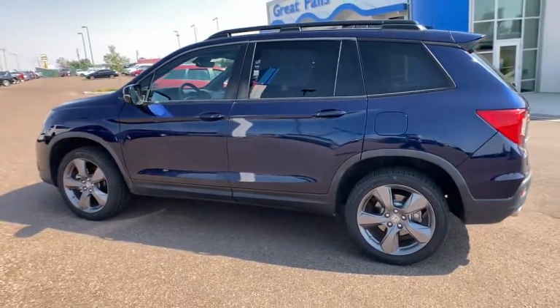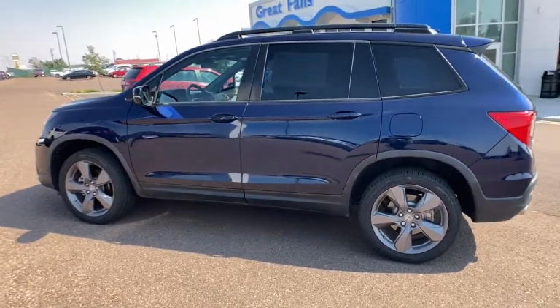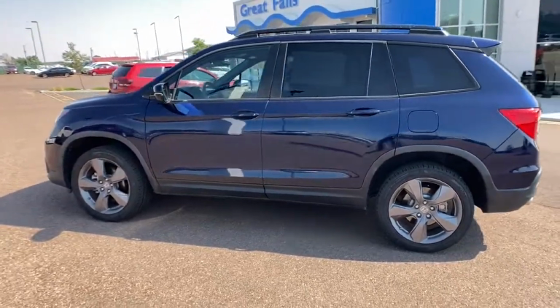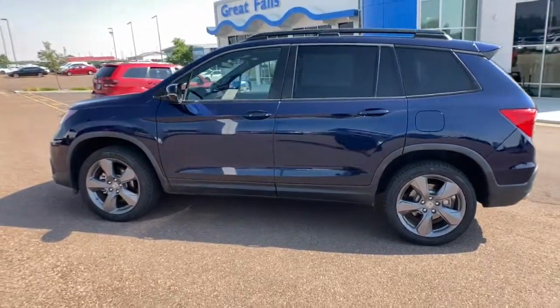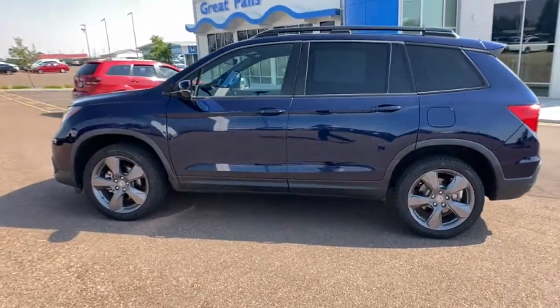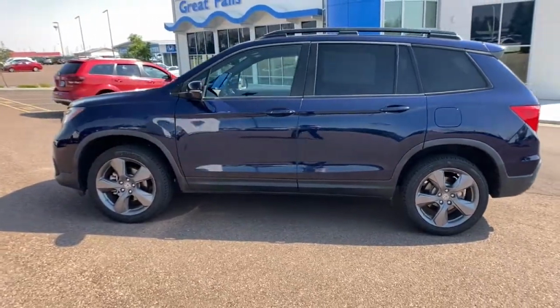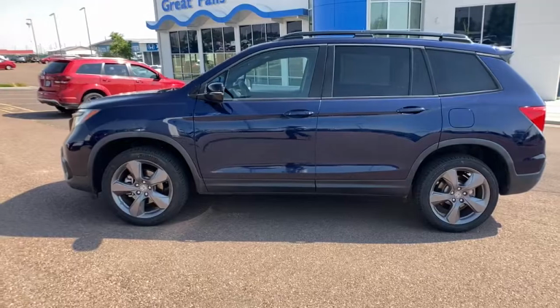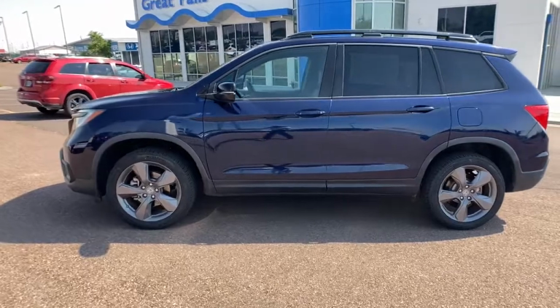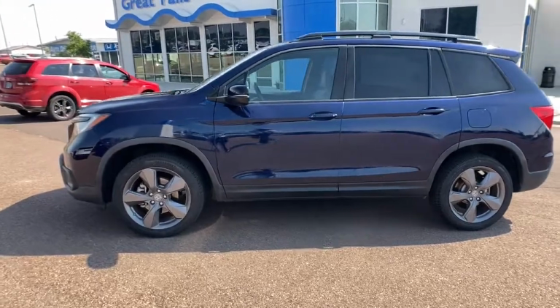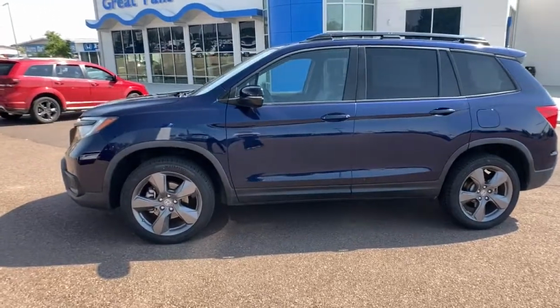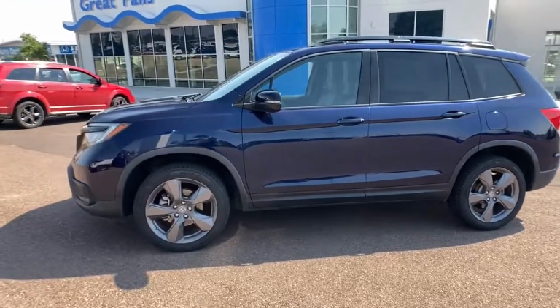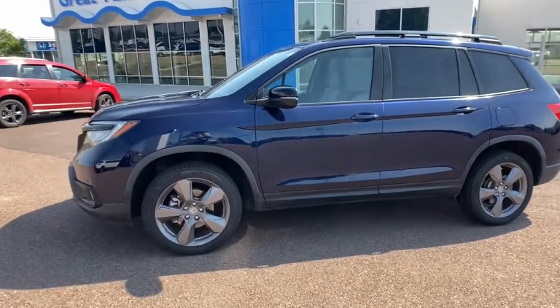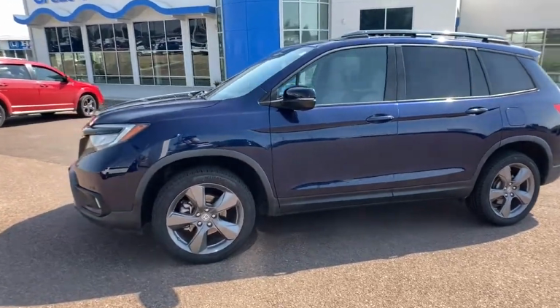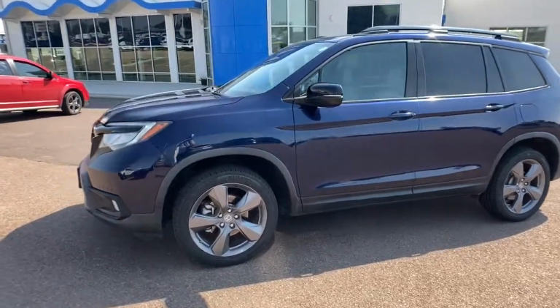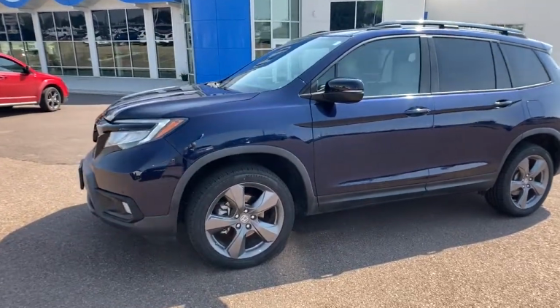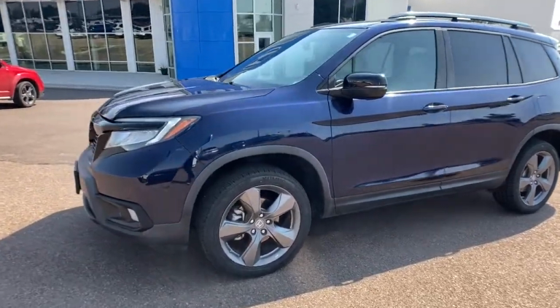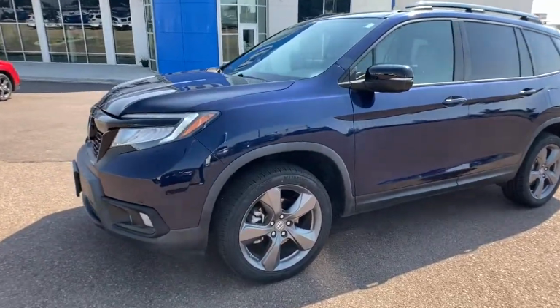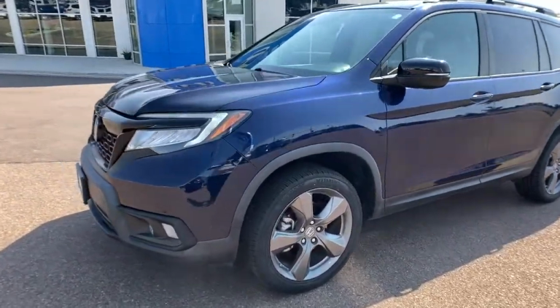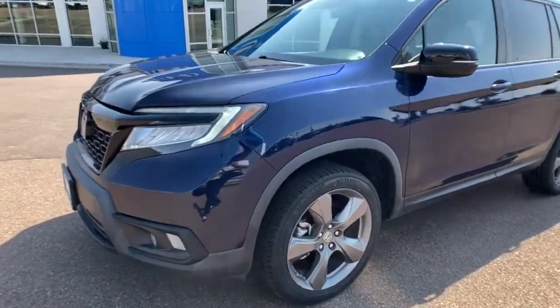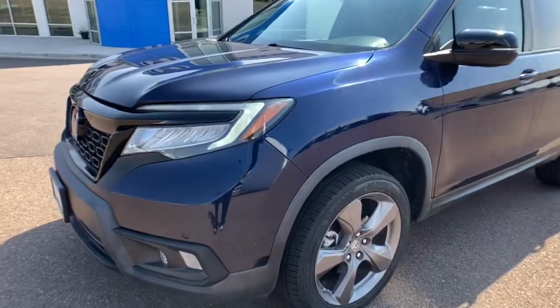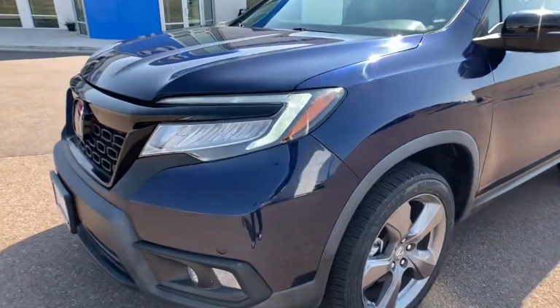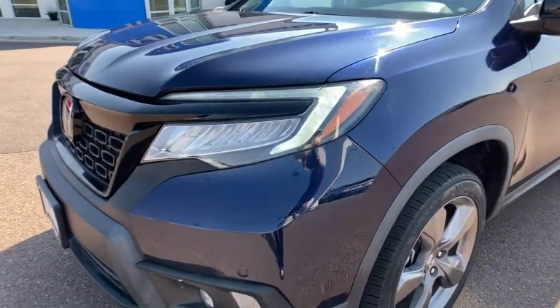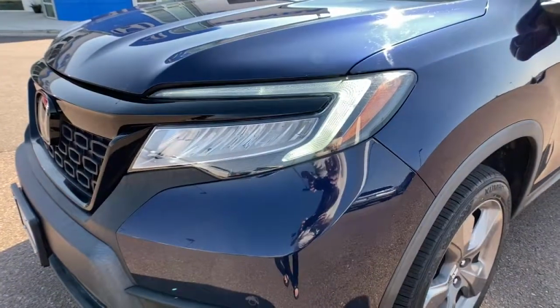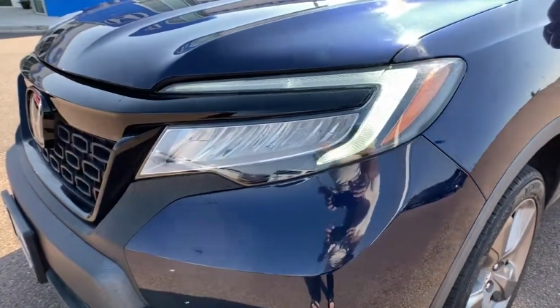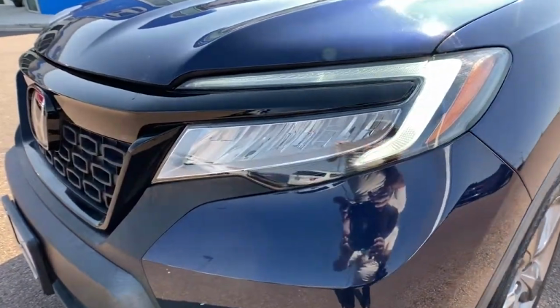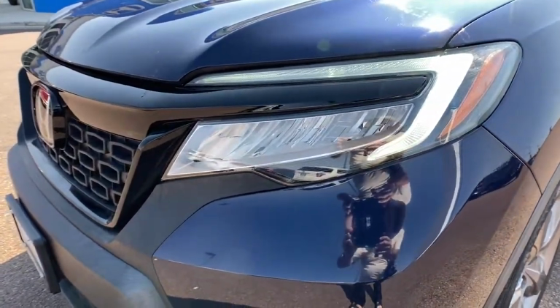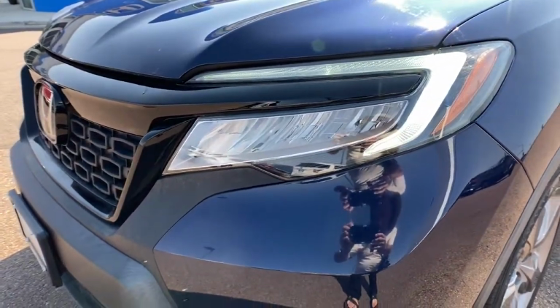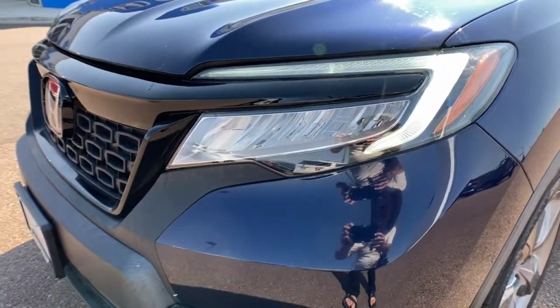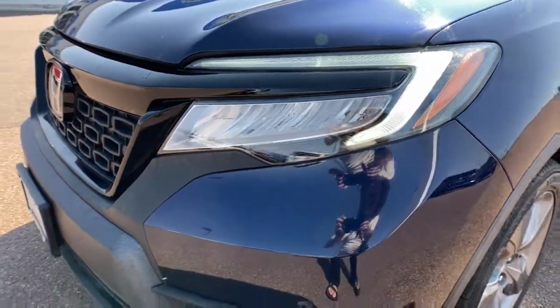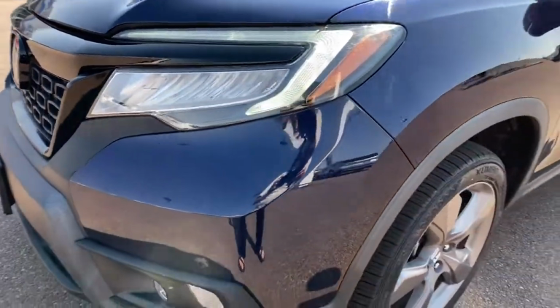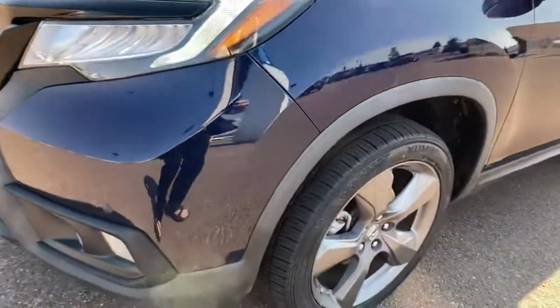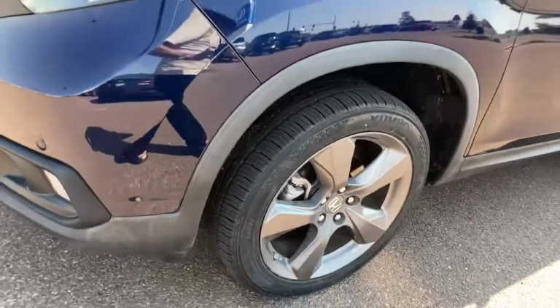Navigation system, hands-free liftgate, heated driver's seat, all-wheel drive, keyless entry, fog lamps, heated mirrors, iPod and MP3 input, lane-keeping assist, power liftgate.